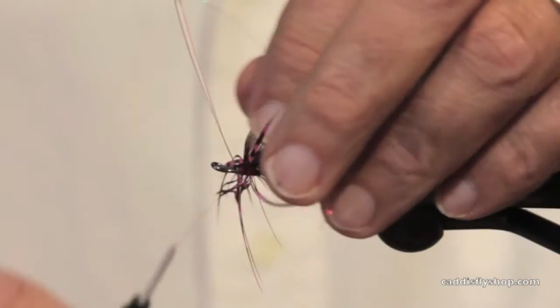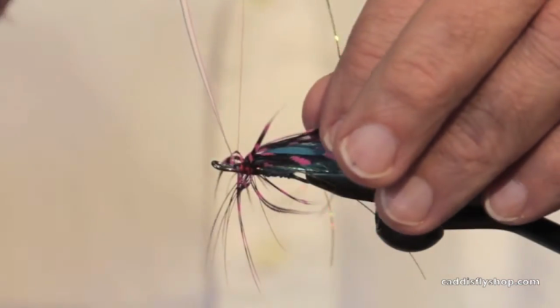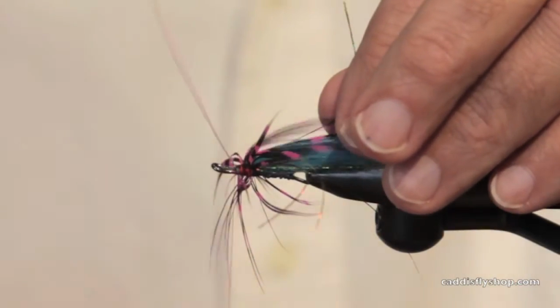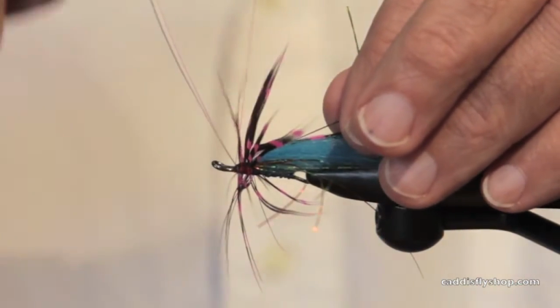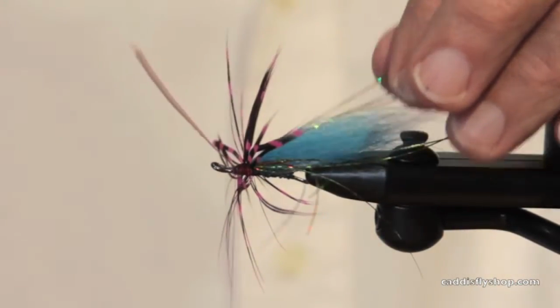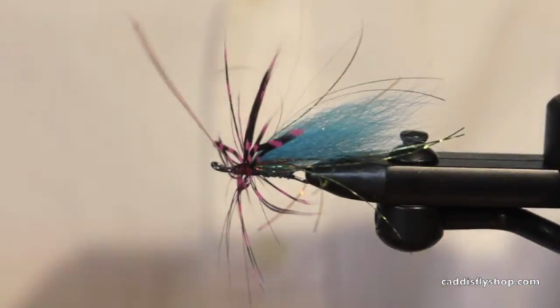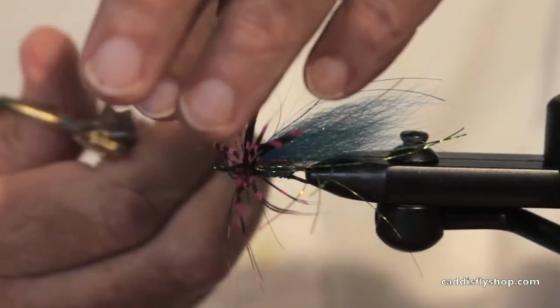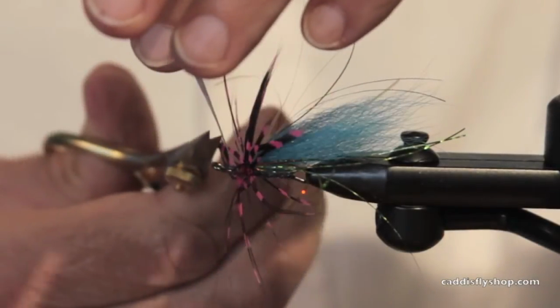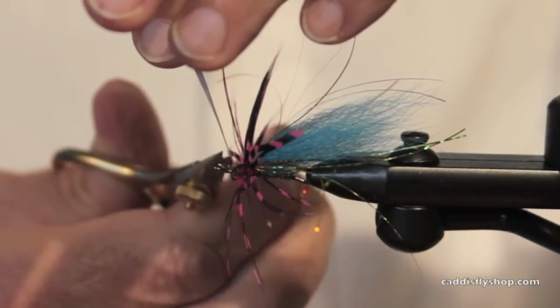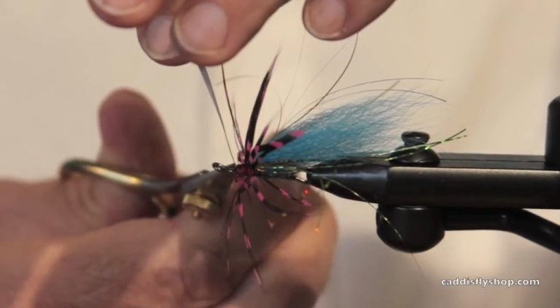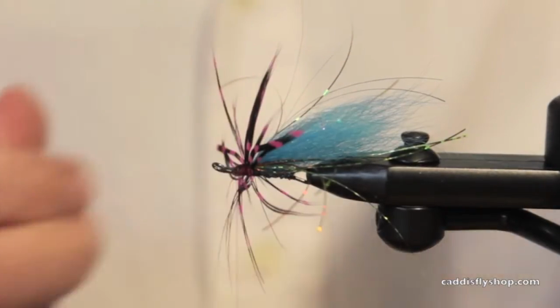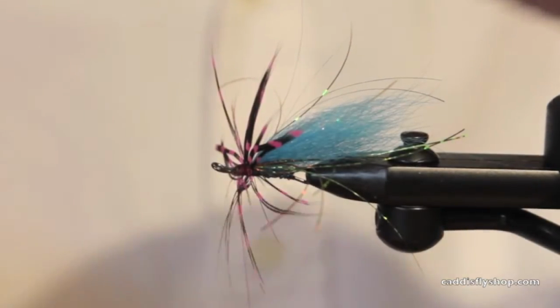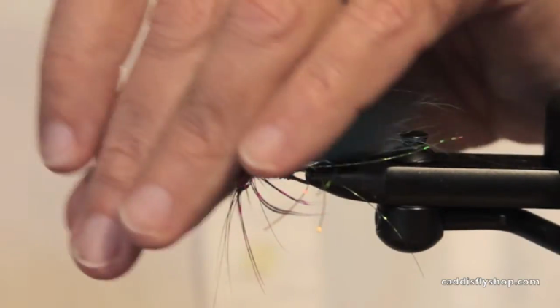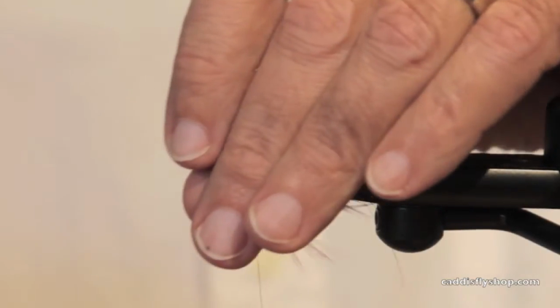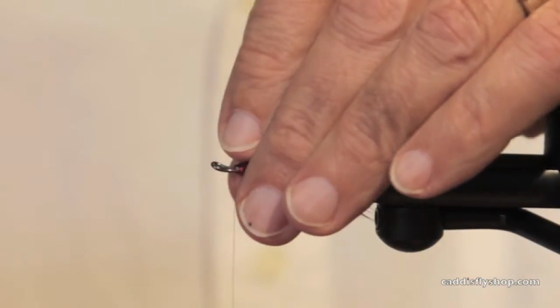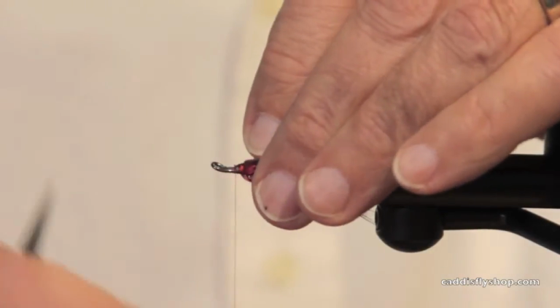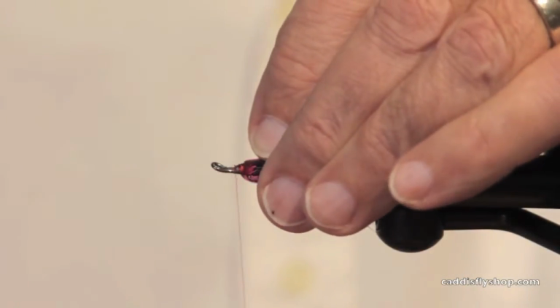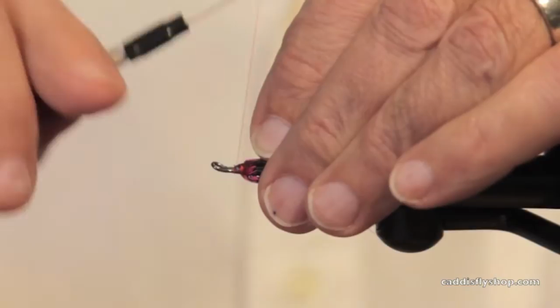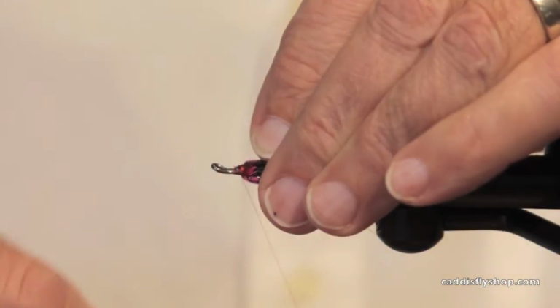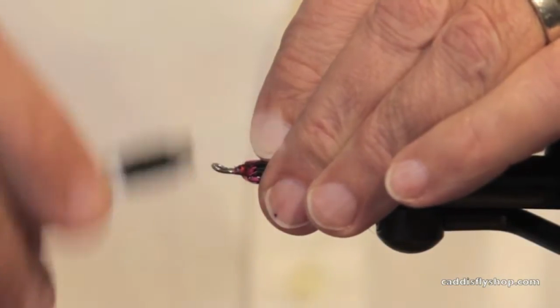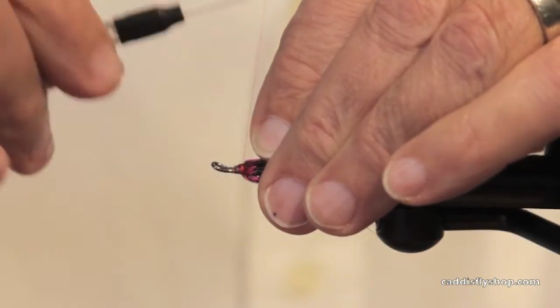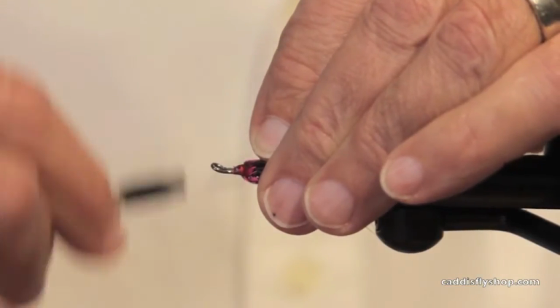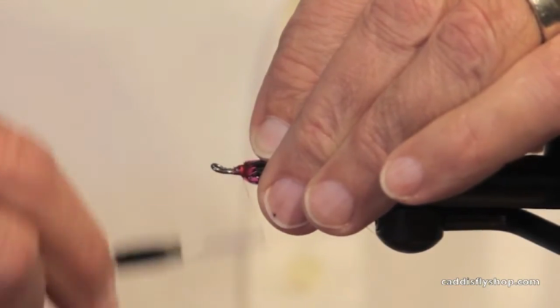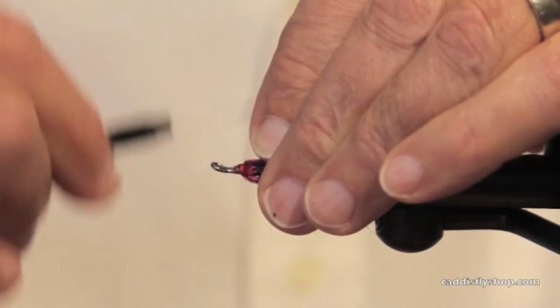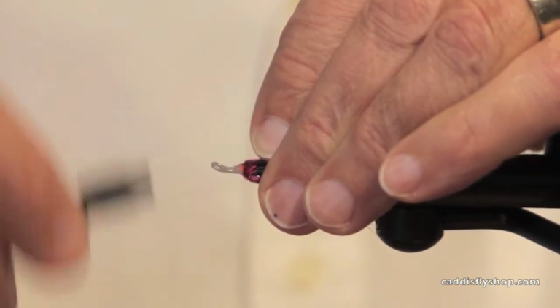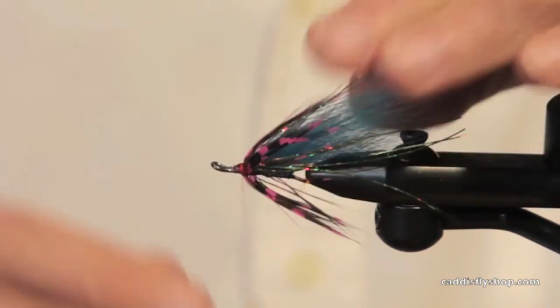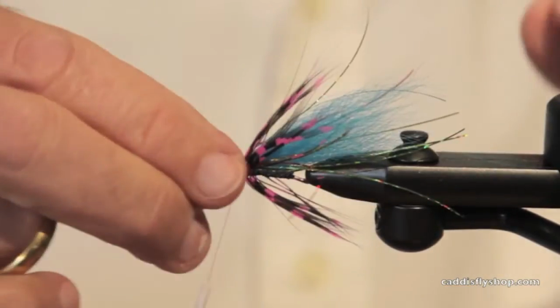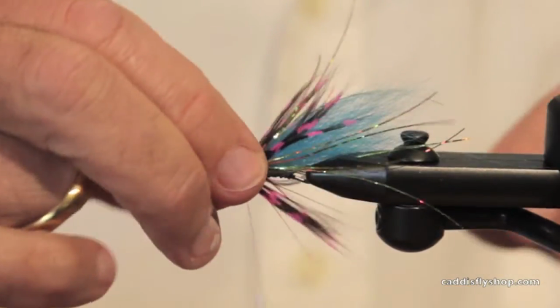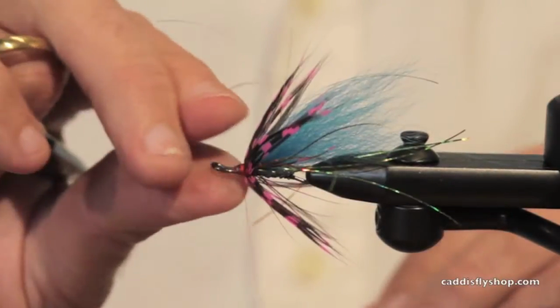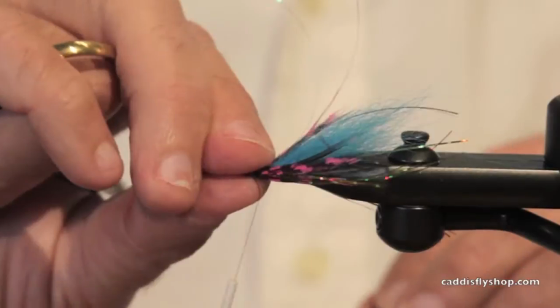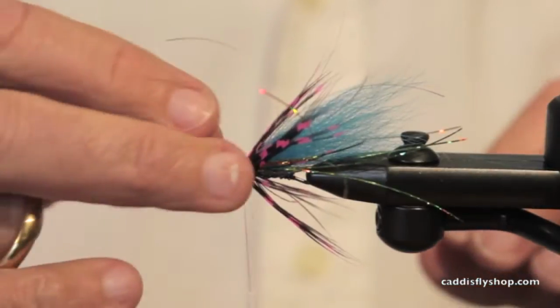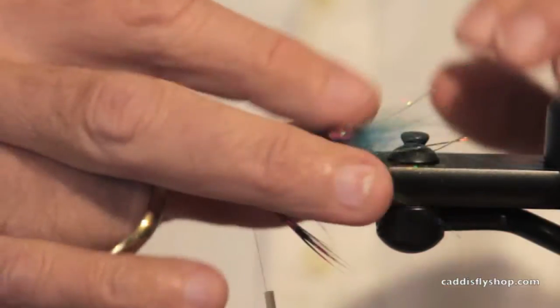So that looks pretty awkward right now. That feather is kind of sticking straight out. So you press it back and wind back there.